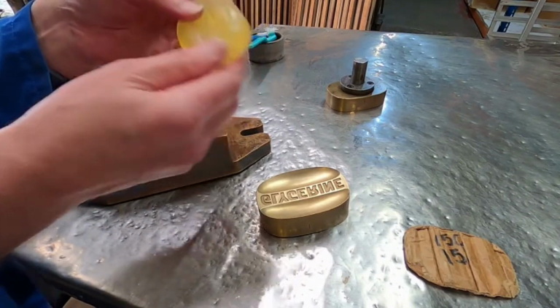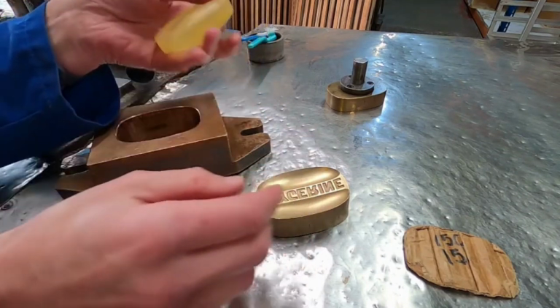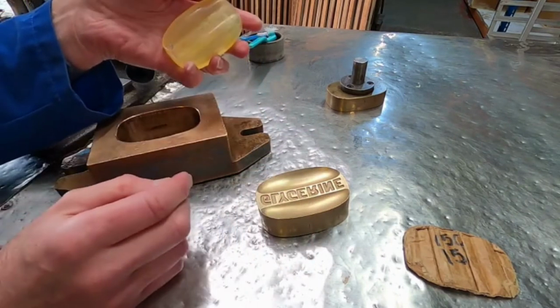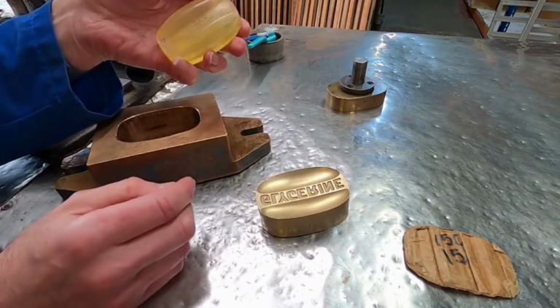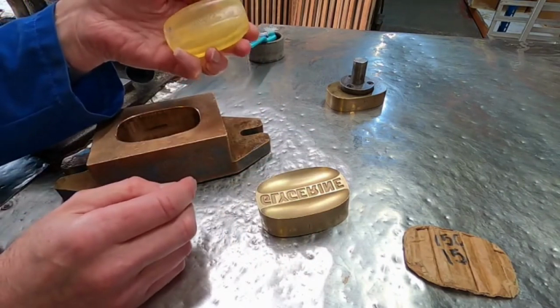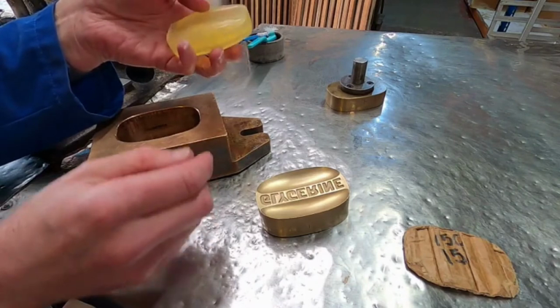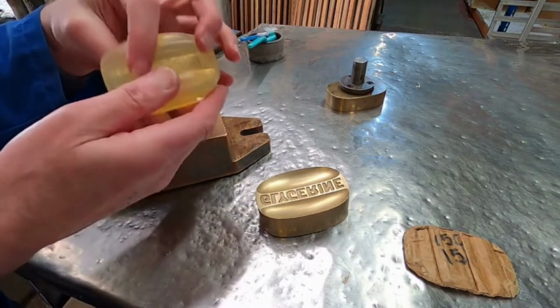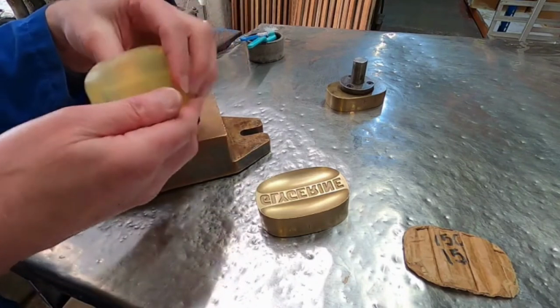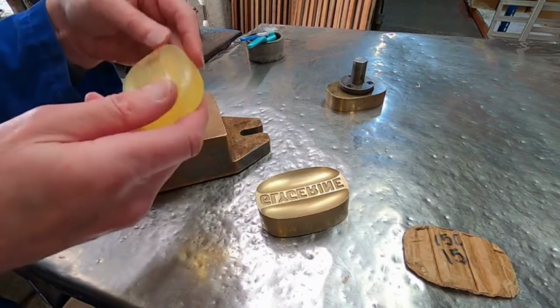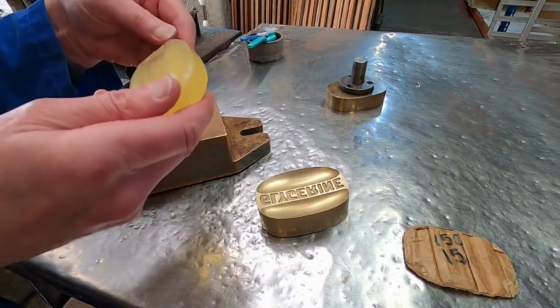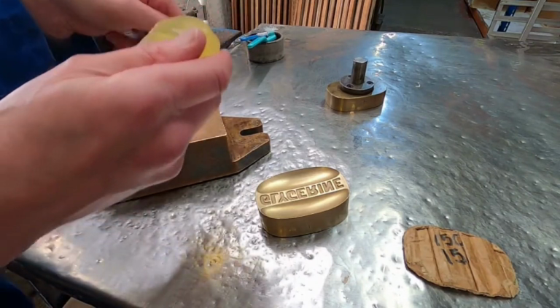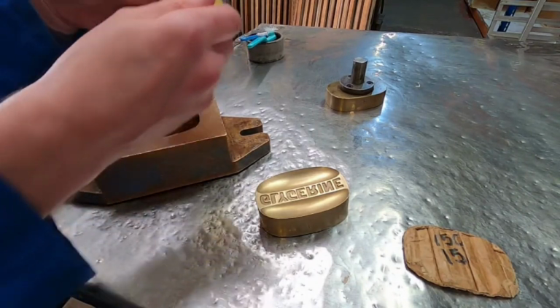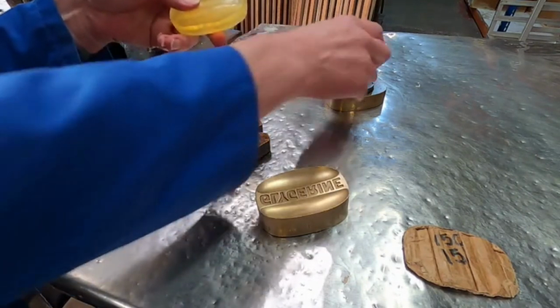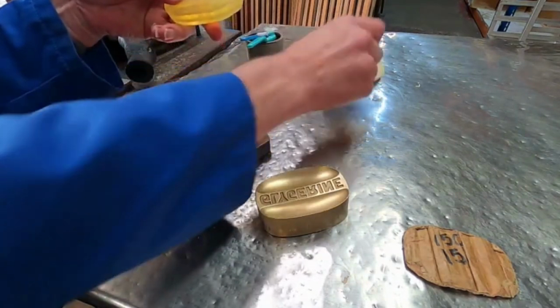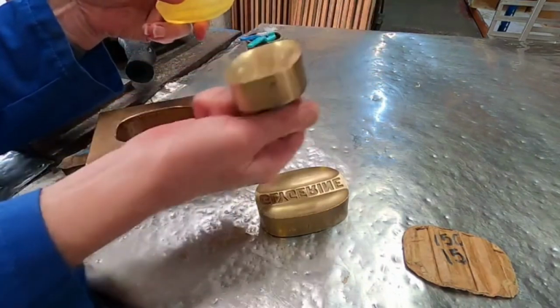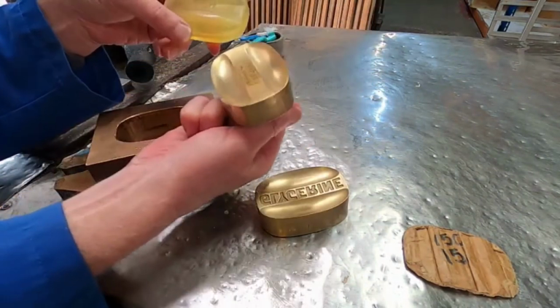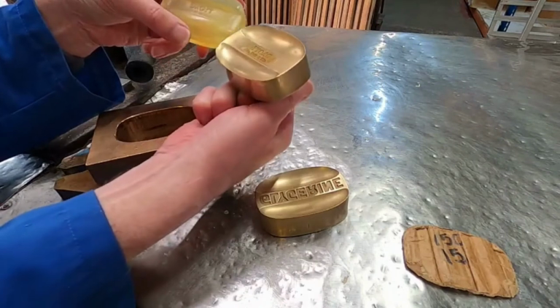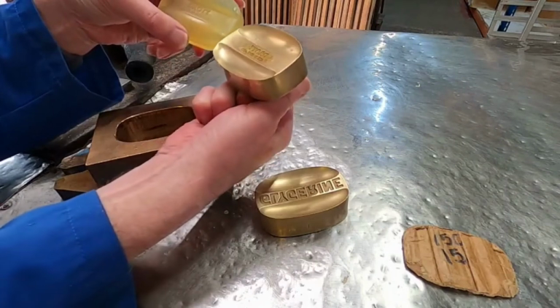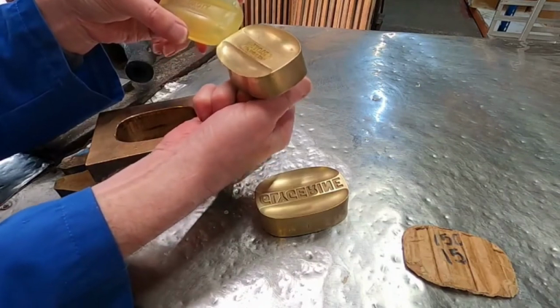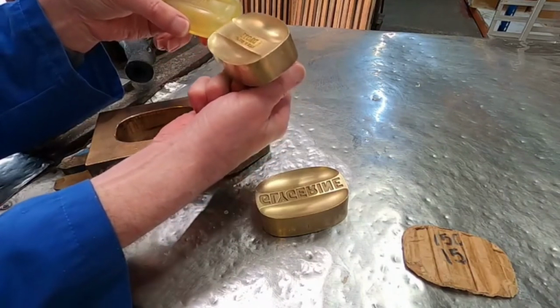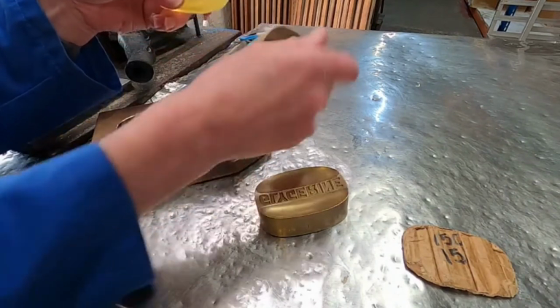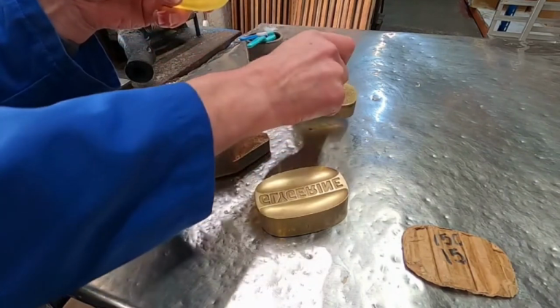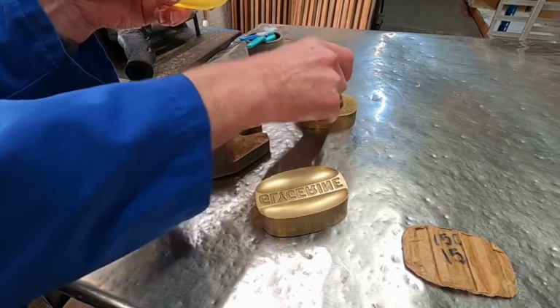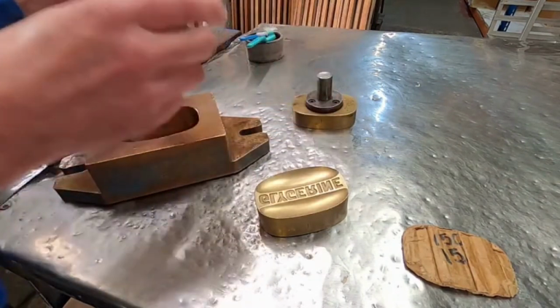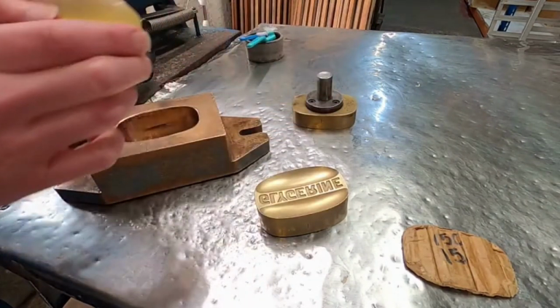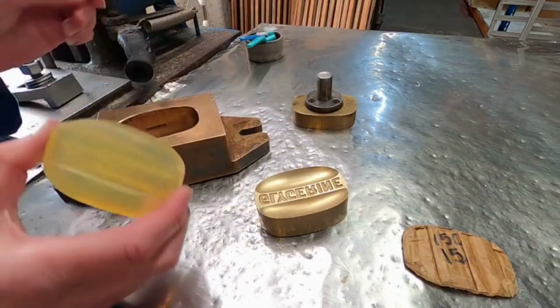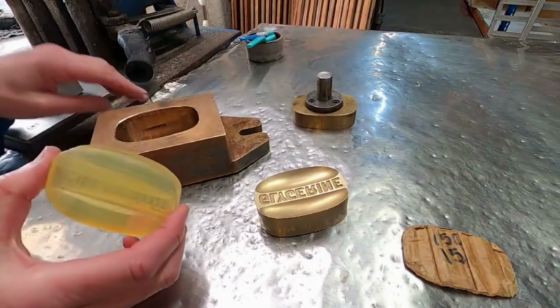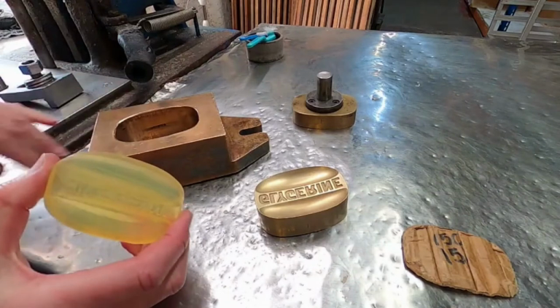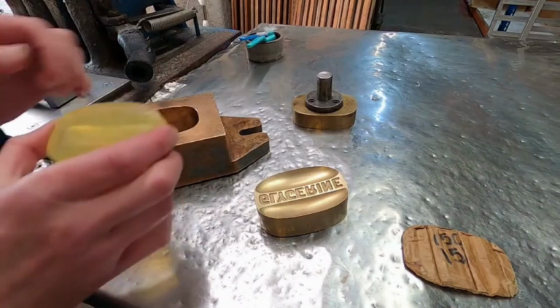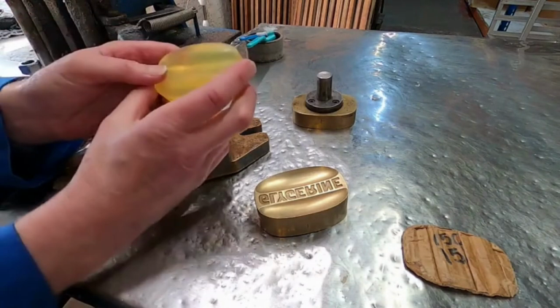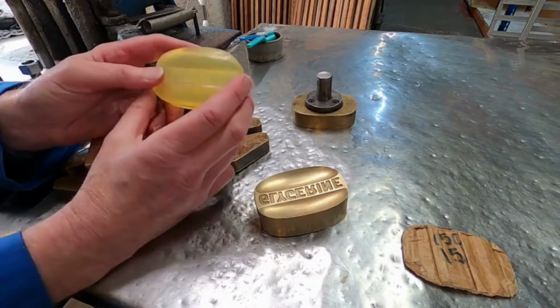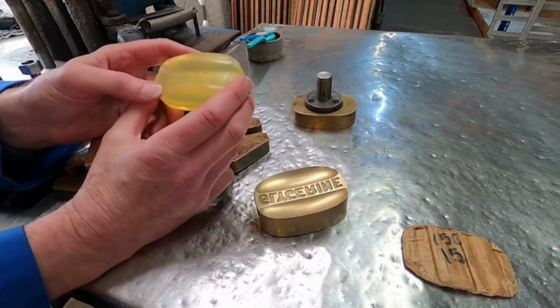On one side it will say 'glycerin', on the other side it says 'Droit'. There's quite a lot of pressure required to stamp a soap like this.